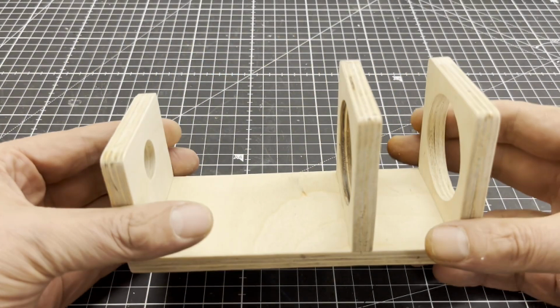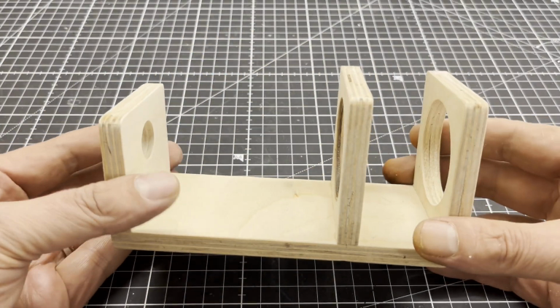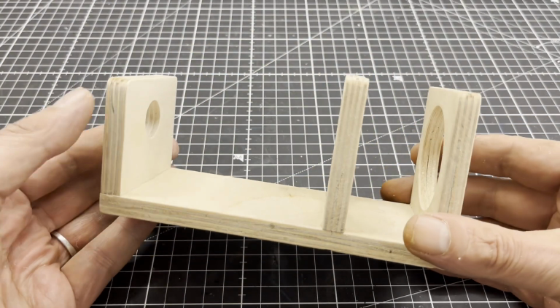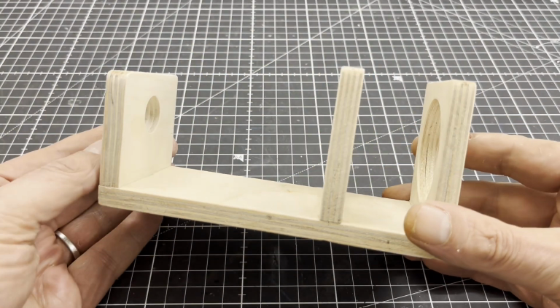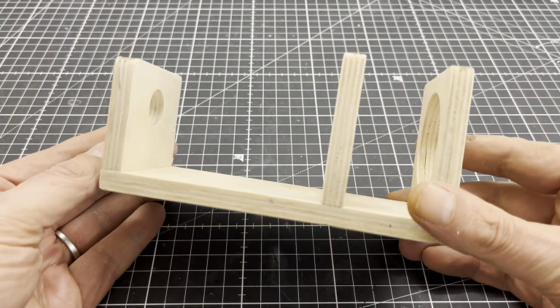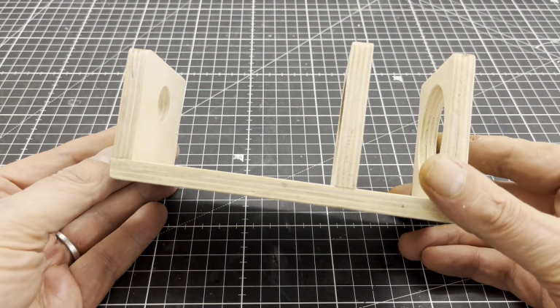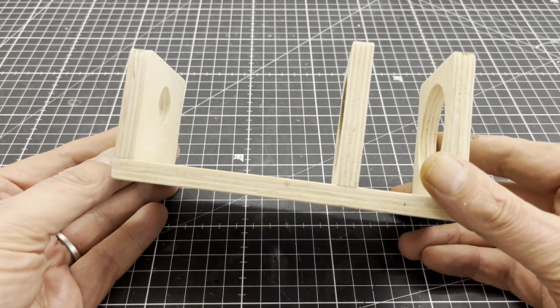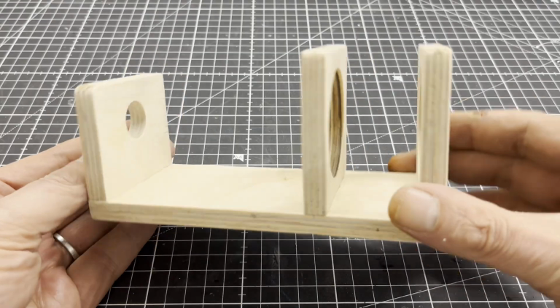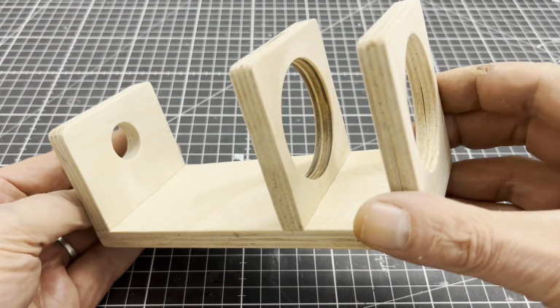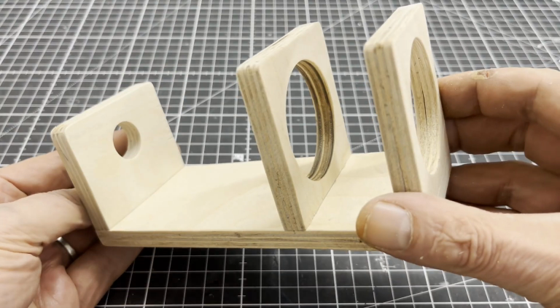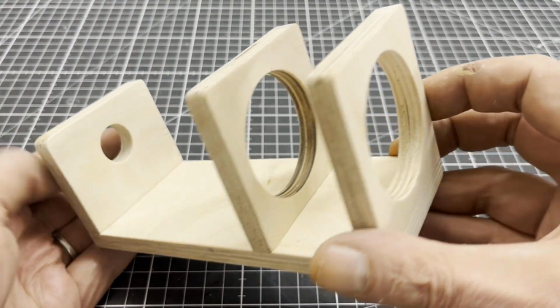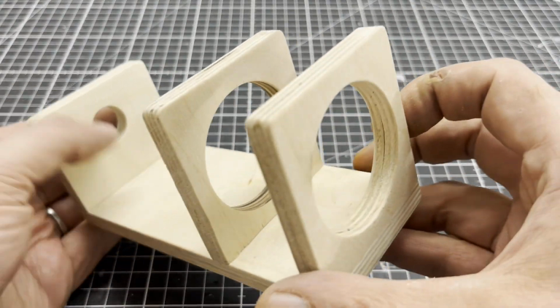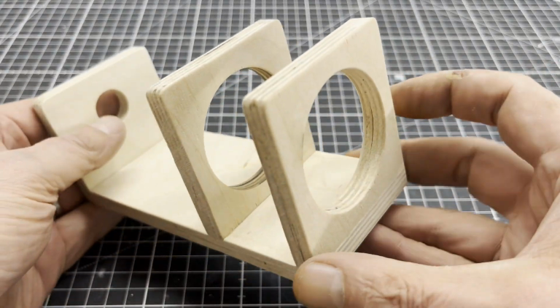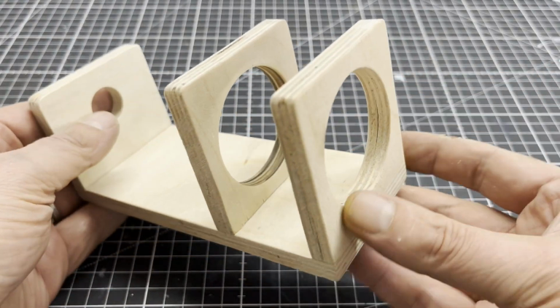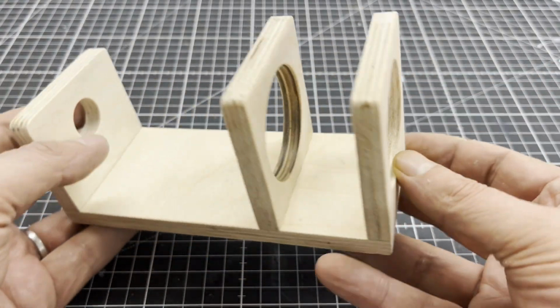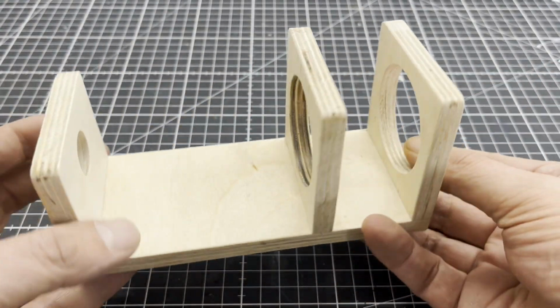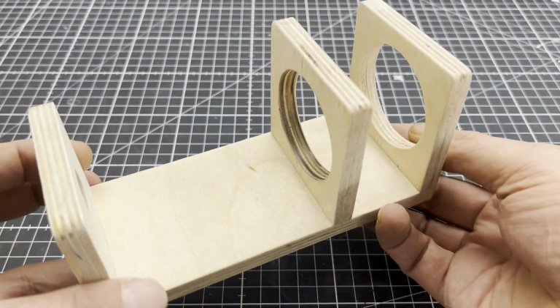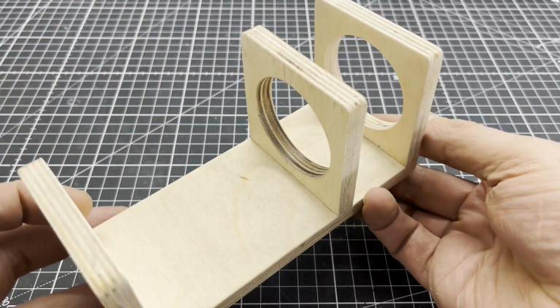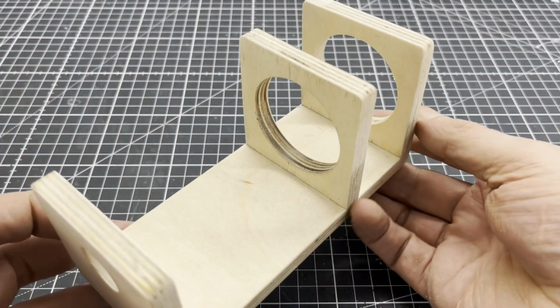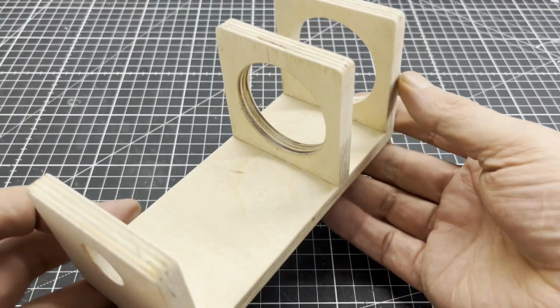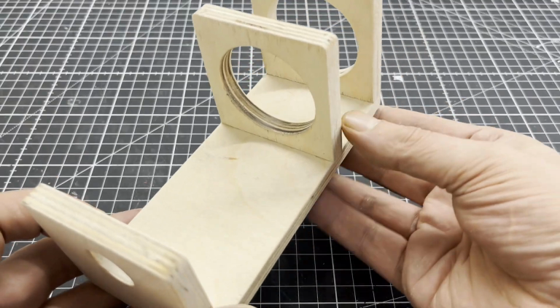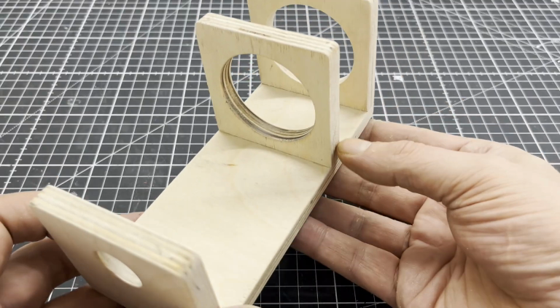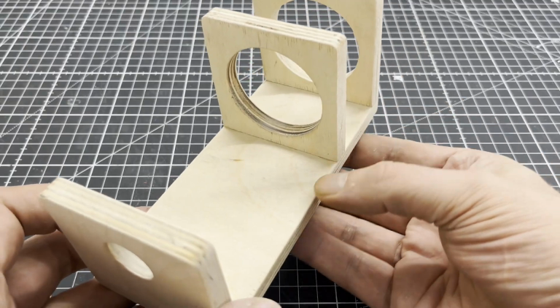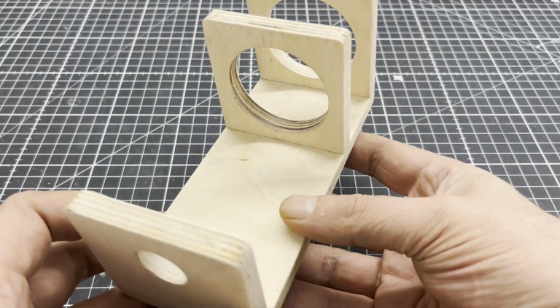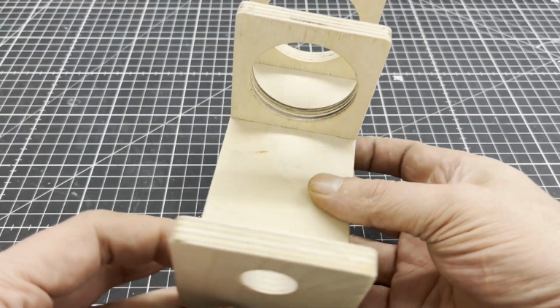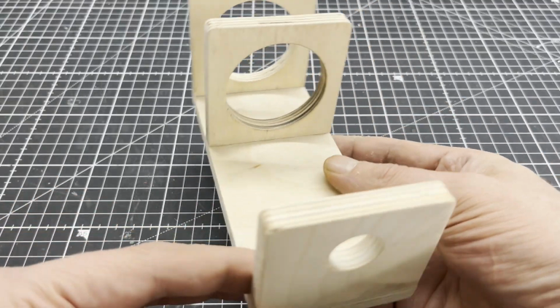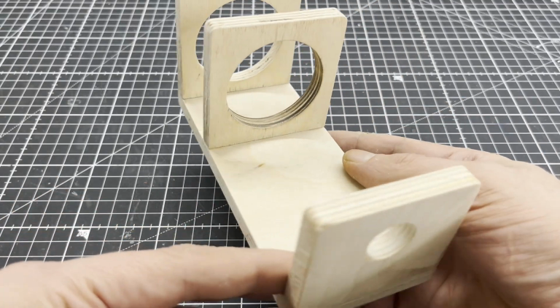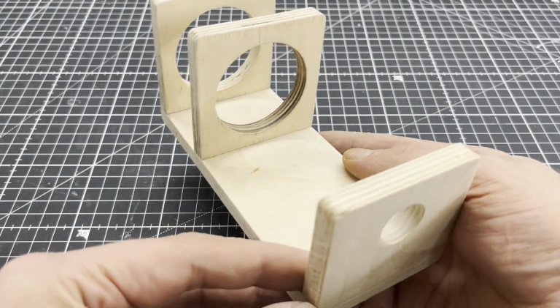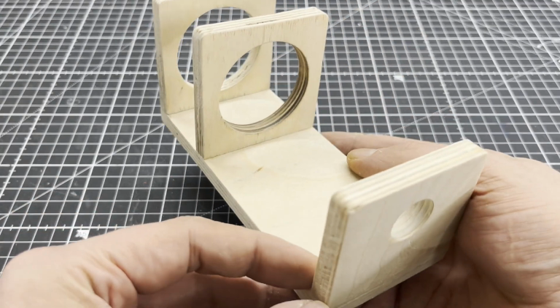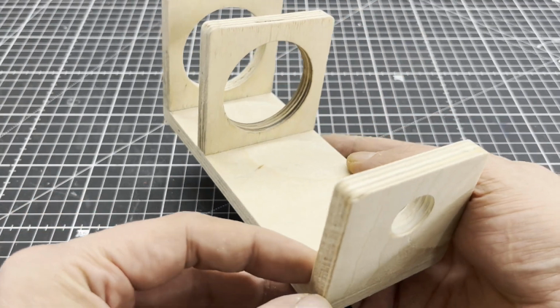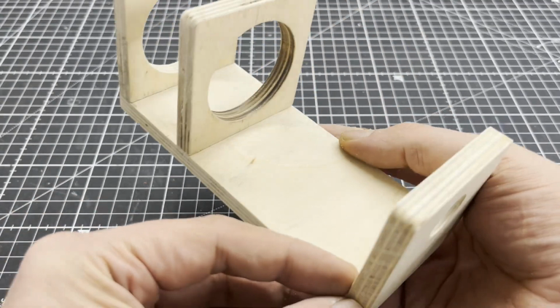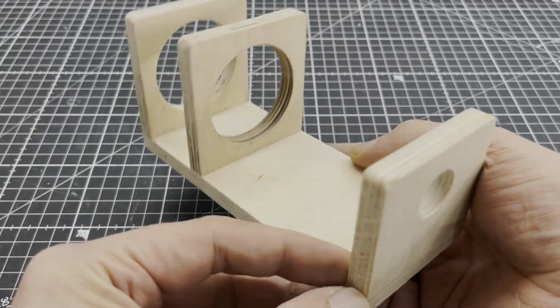I built a mounting bracket out of 10 mm marine plywood. I planned to 3D print this bracket for a second version of the roto evaporator as well.